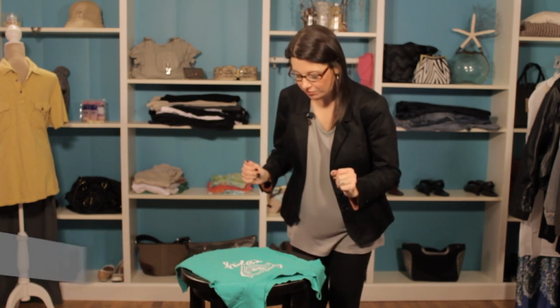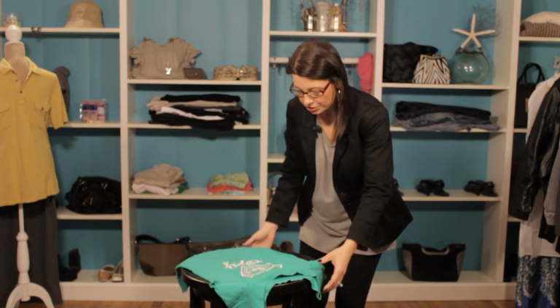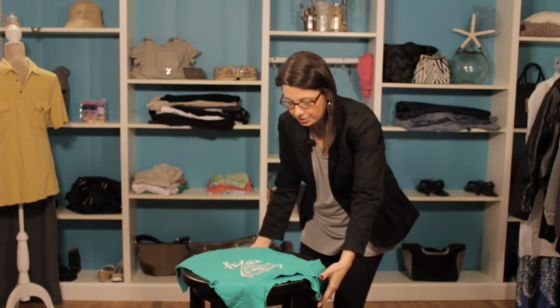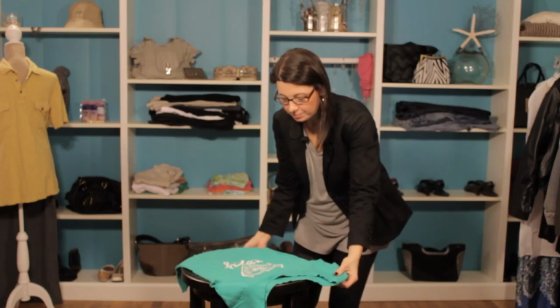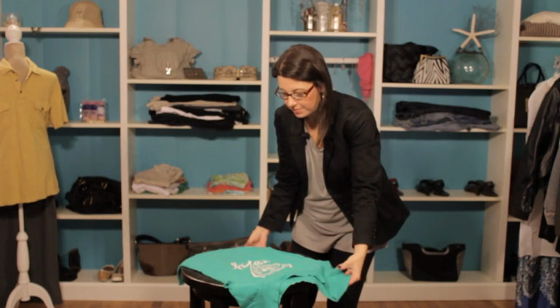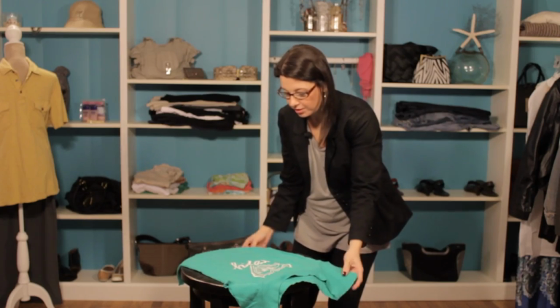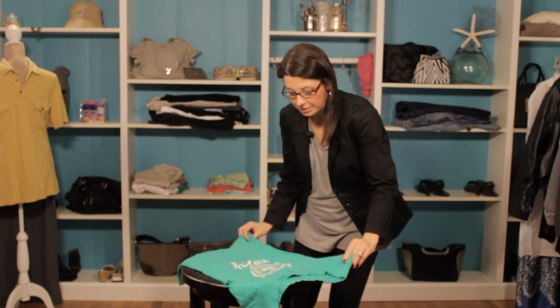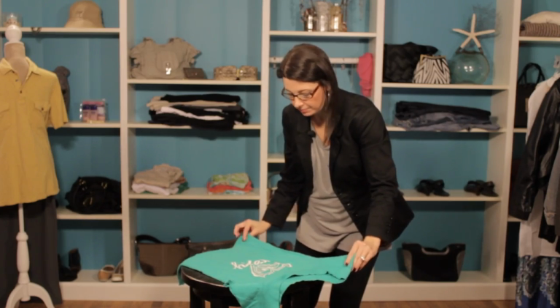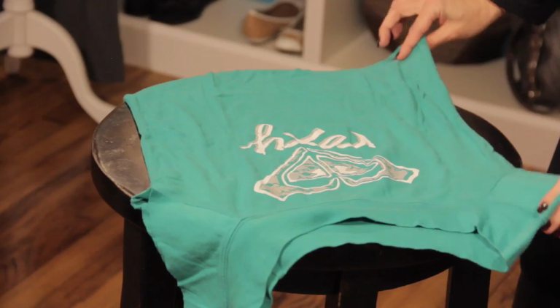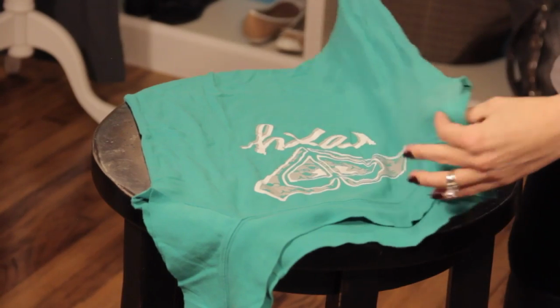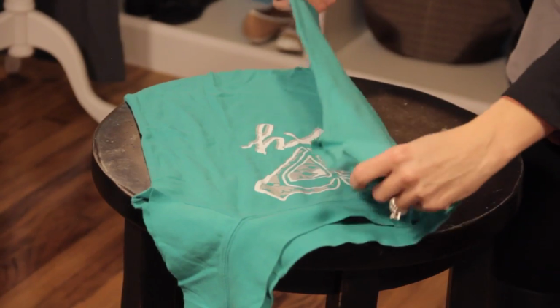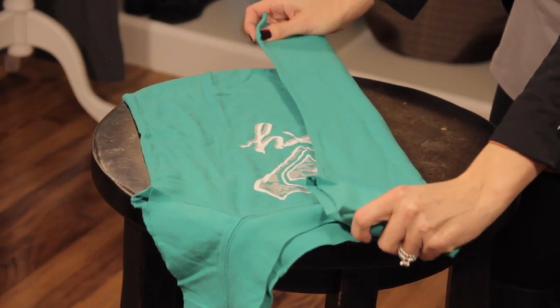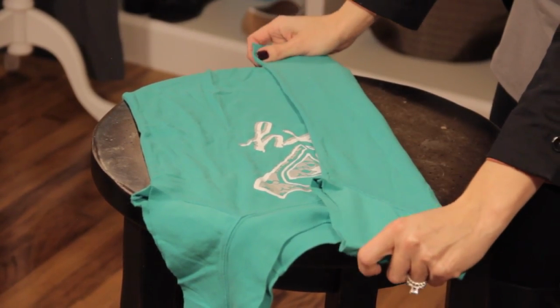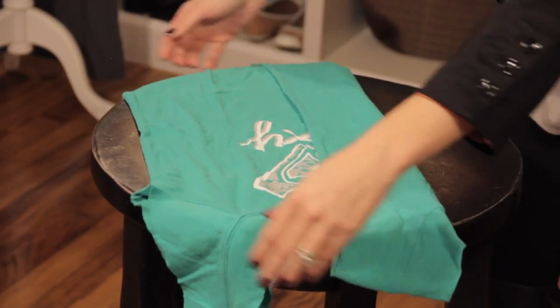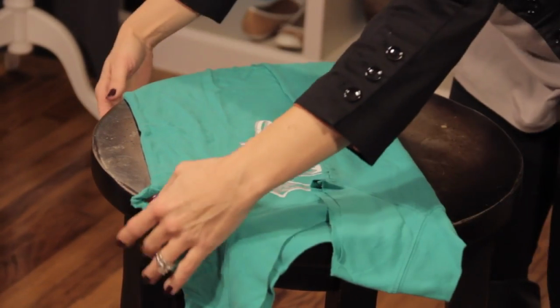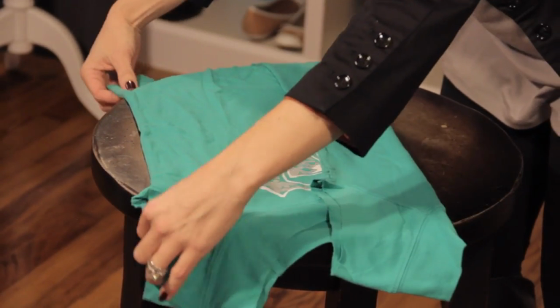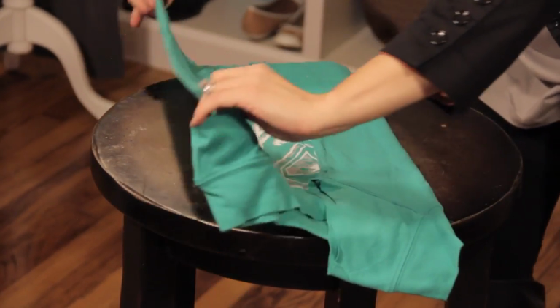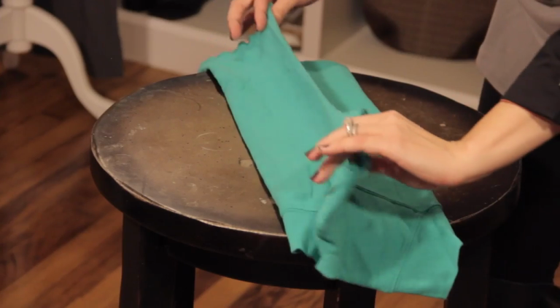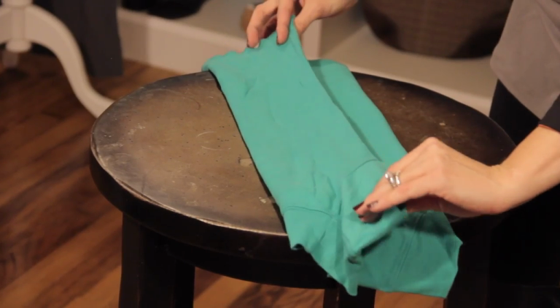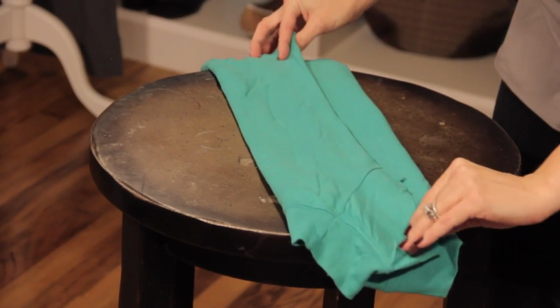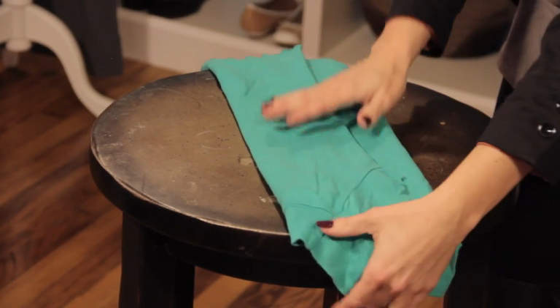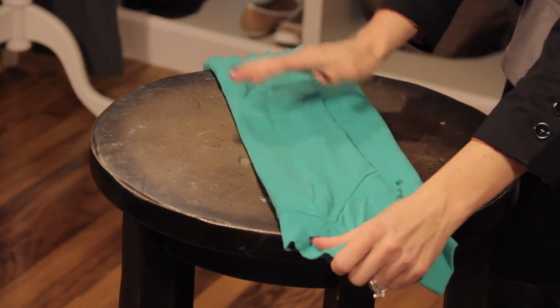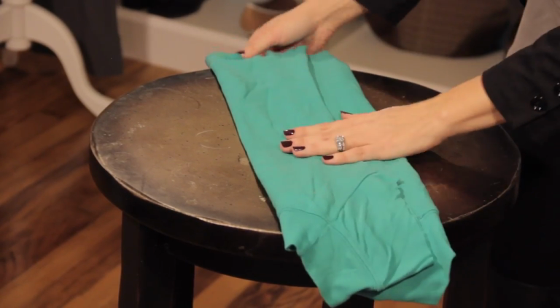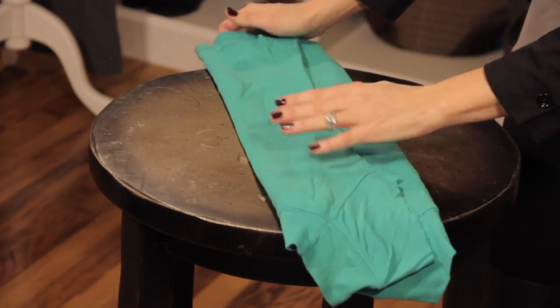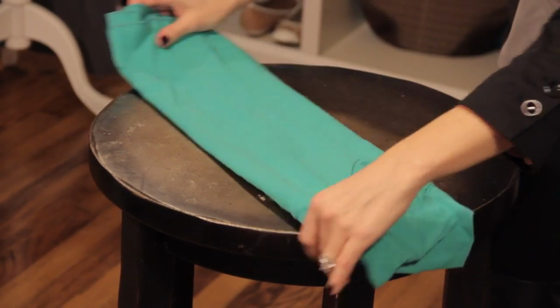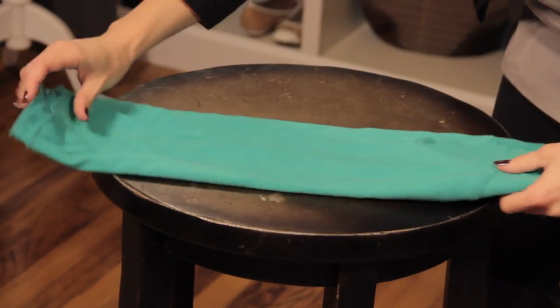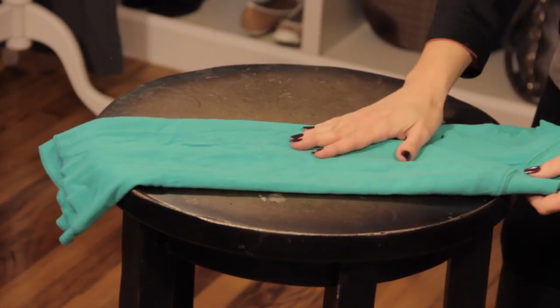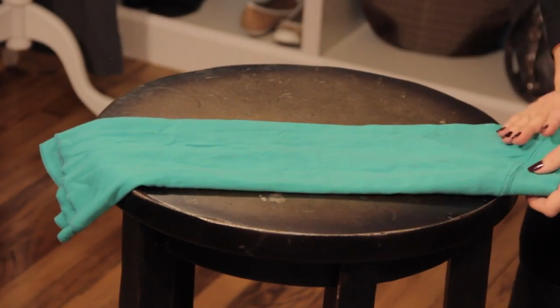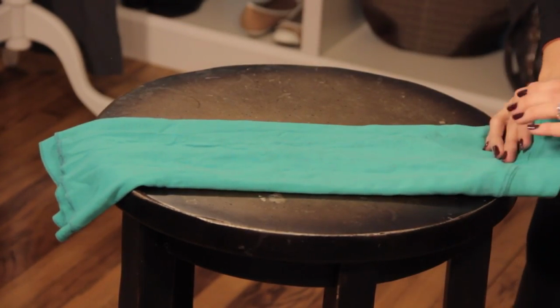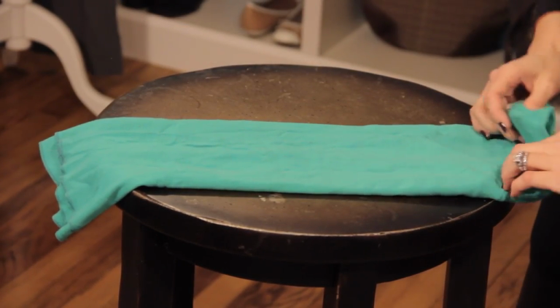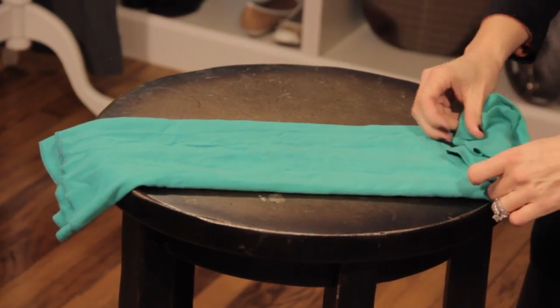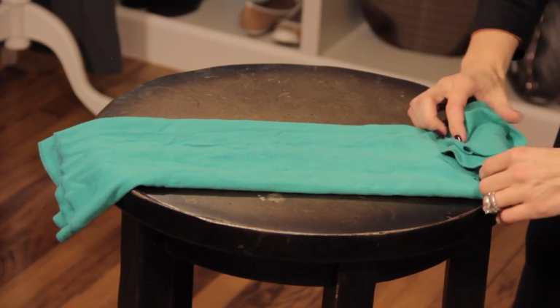If you've got a shirt and you want to make sure you have plenty of space, simply fold it on one side, fold it on the other side, and get it as even as possible. Then you take the end and simply roll it.